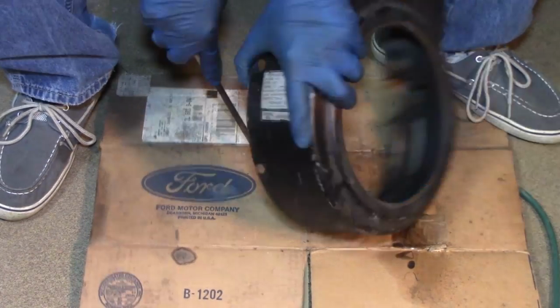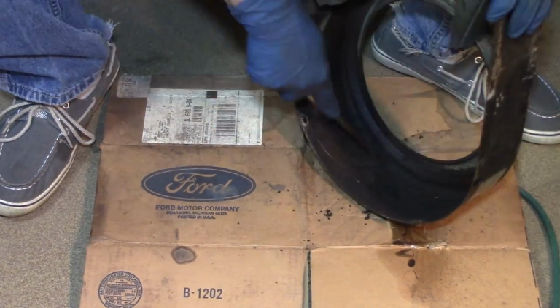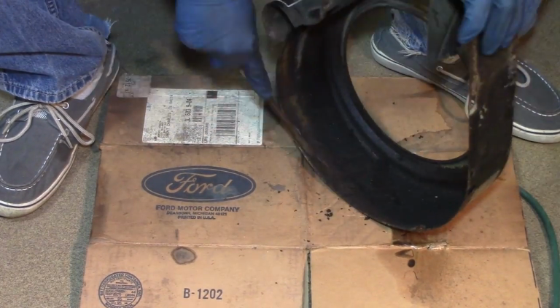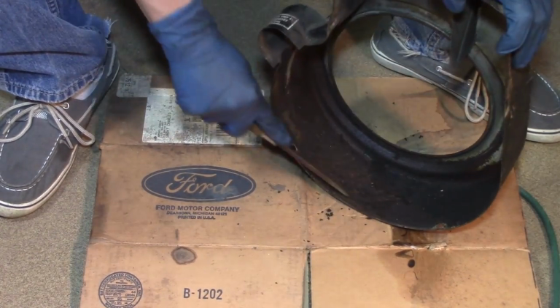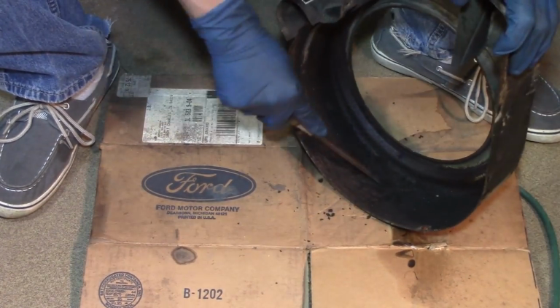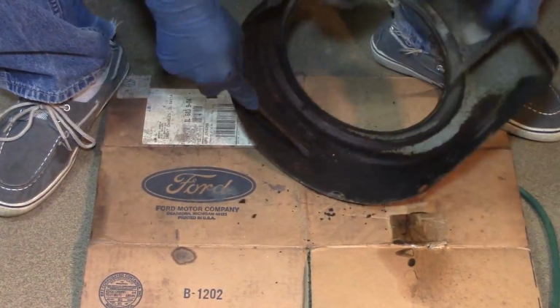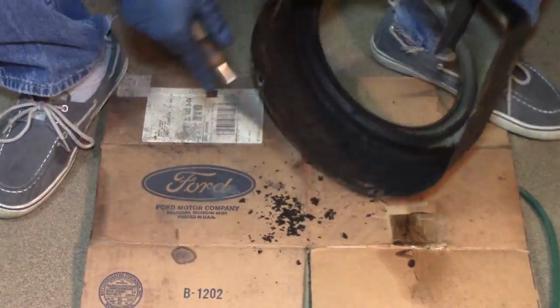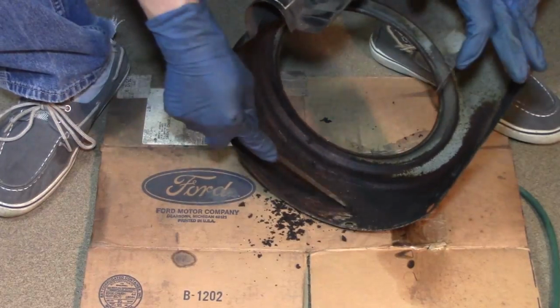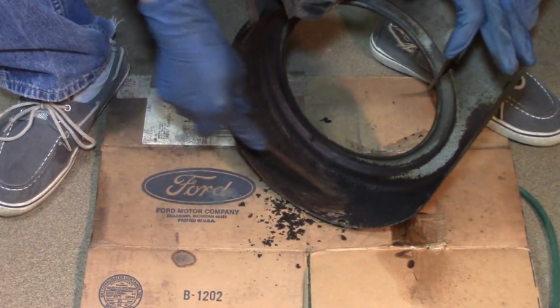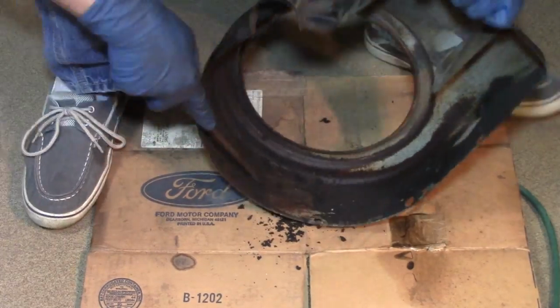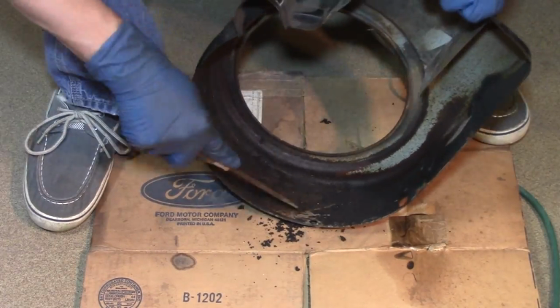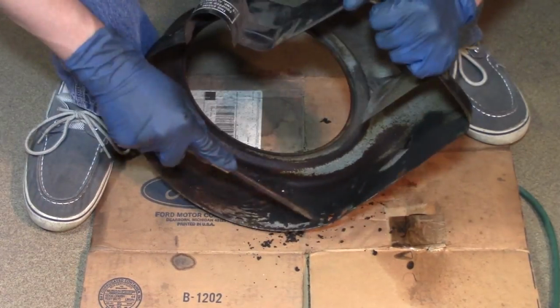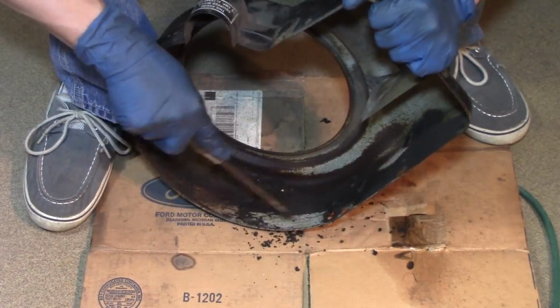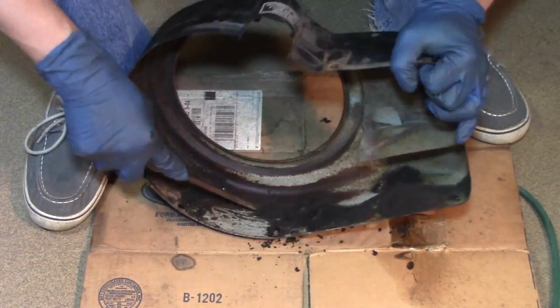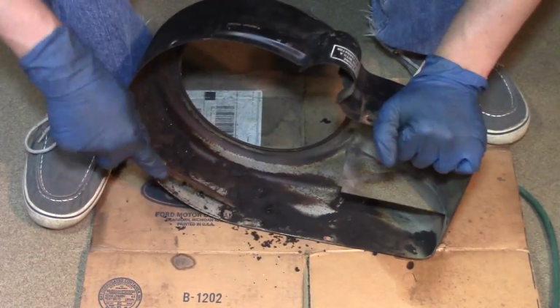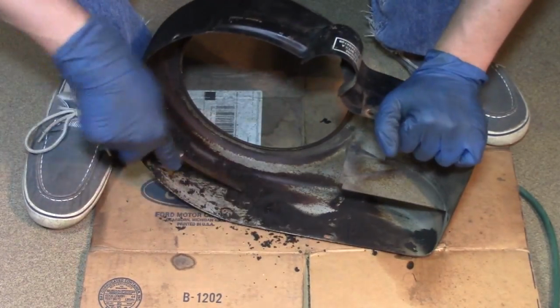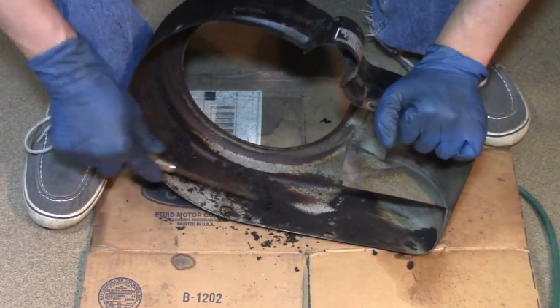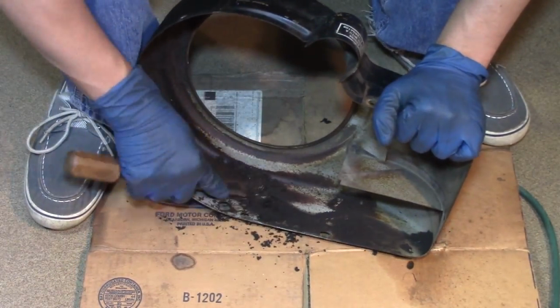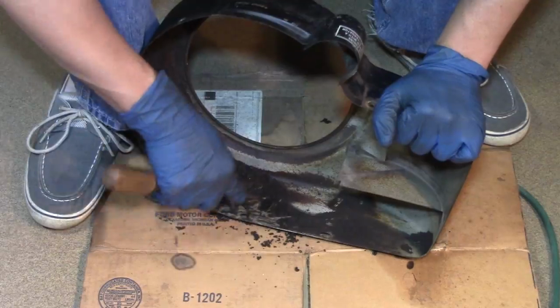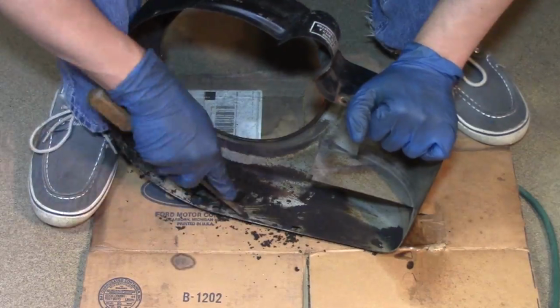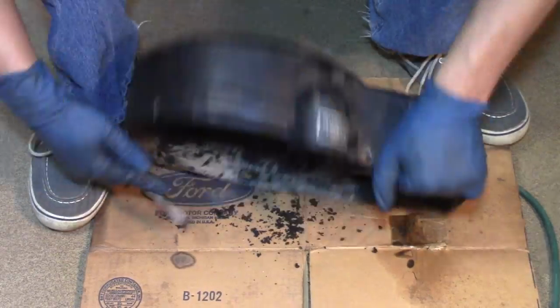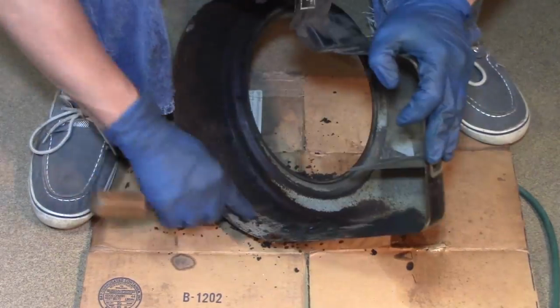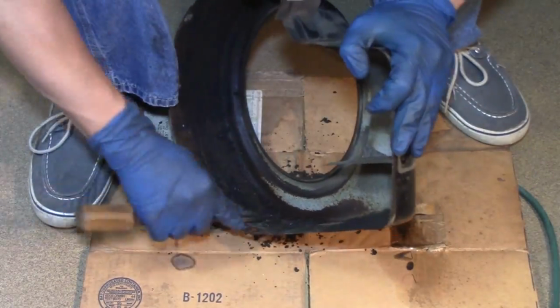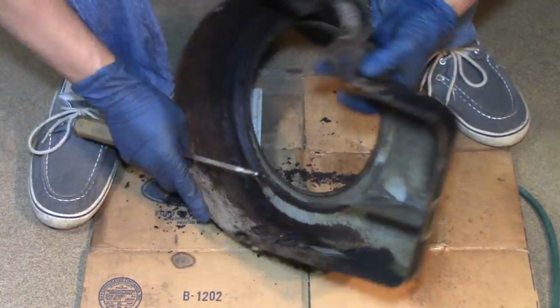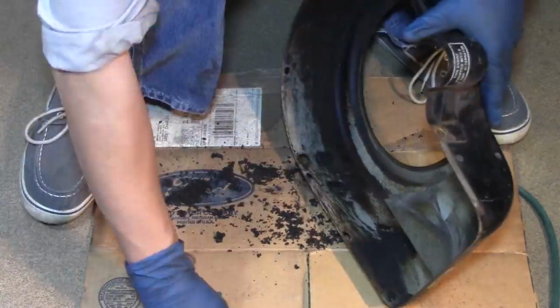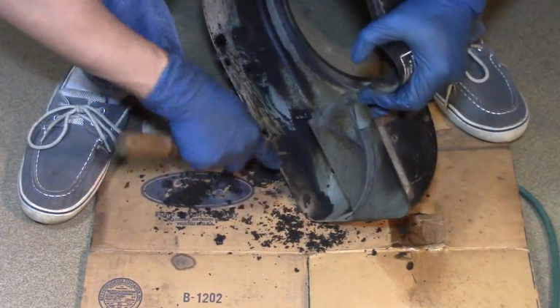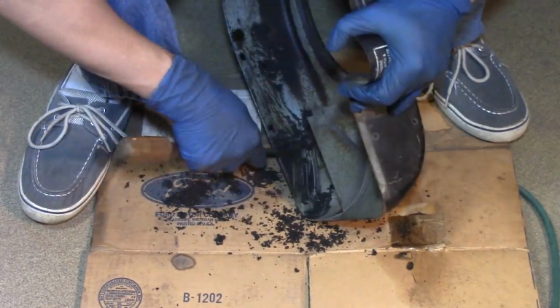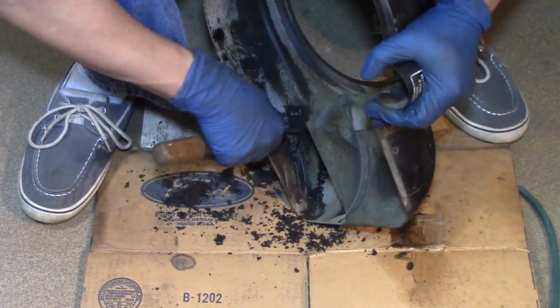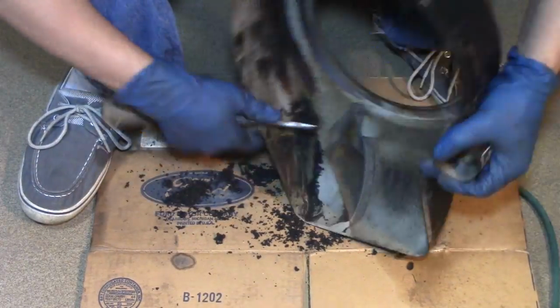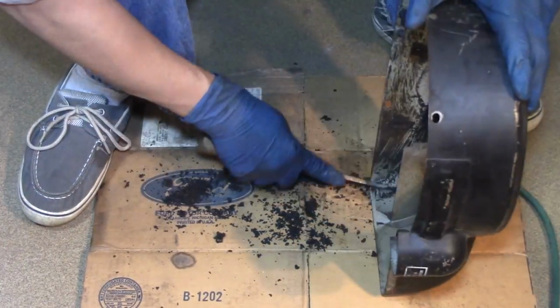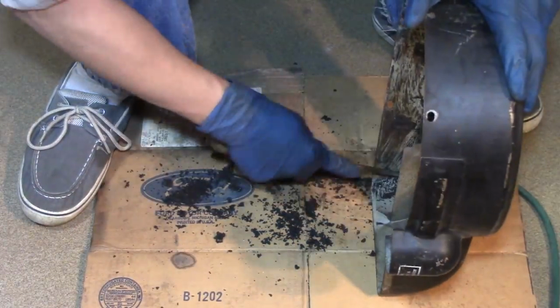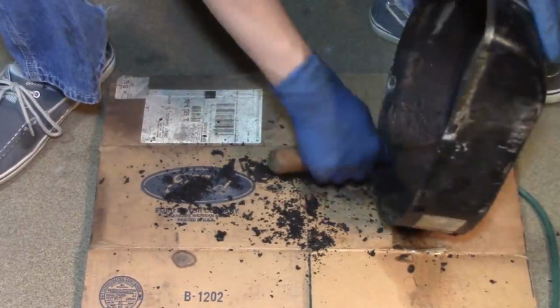This engine cowl was just caked with grease and dirt, so I just took a little time with the screwdriver and scraped it off, then degreased it and cleaned it. Once it was all cleaned up, I stuck it in the sandblaster.